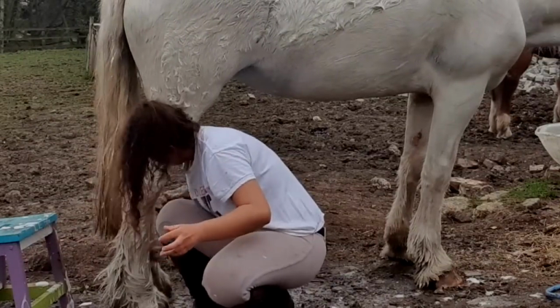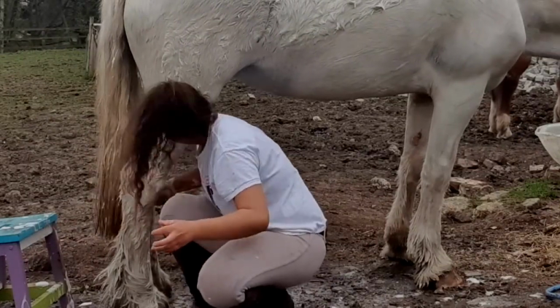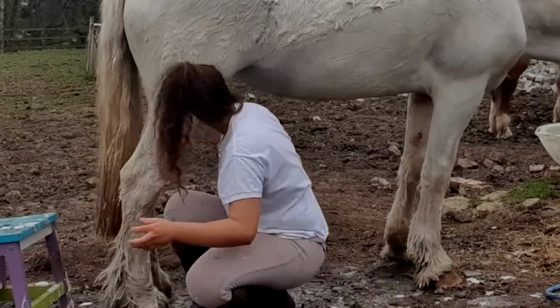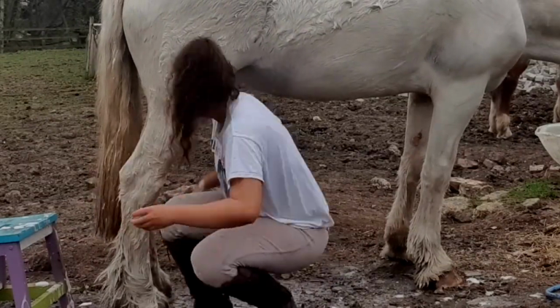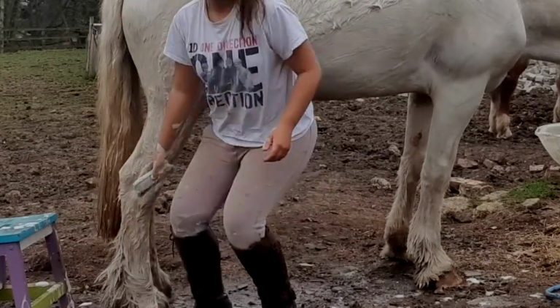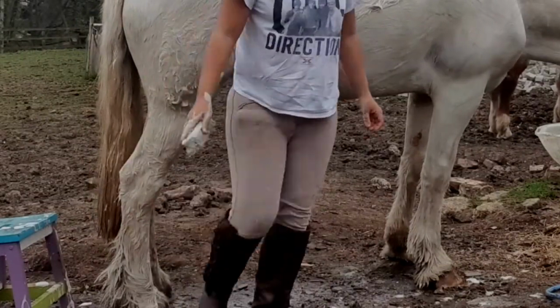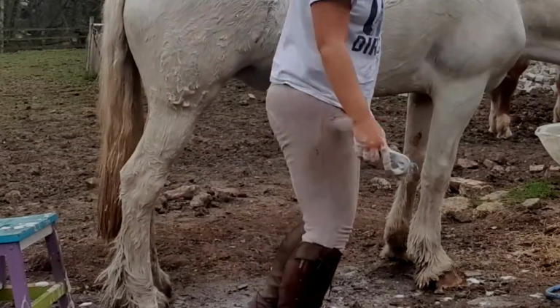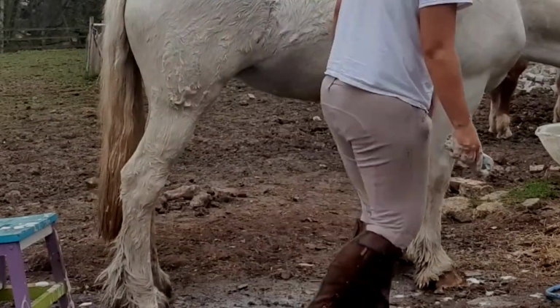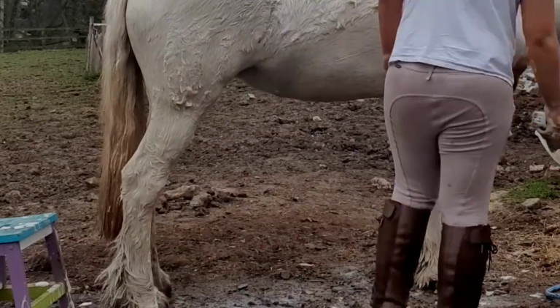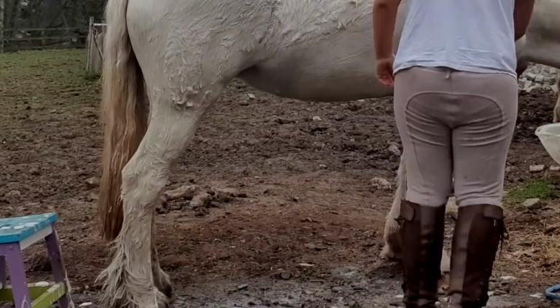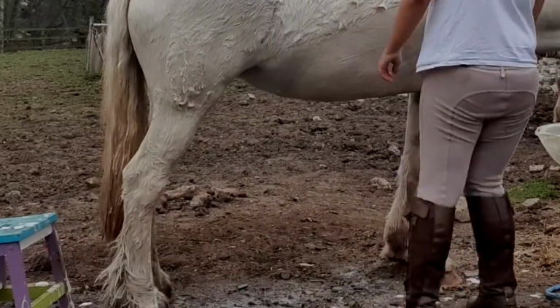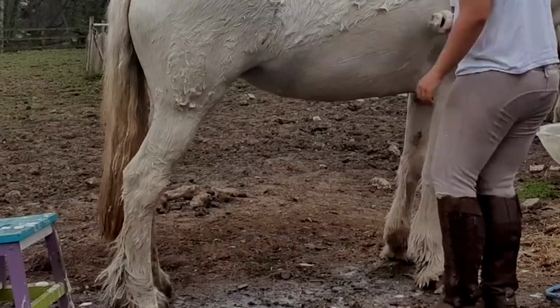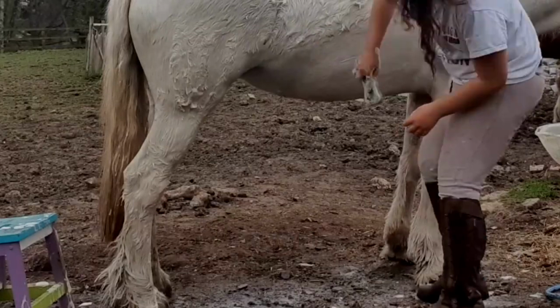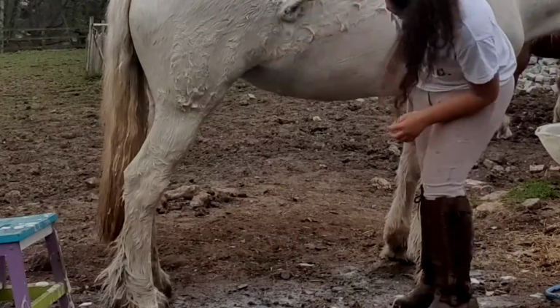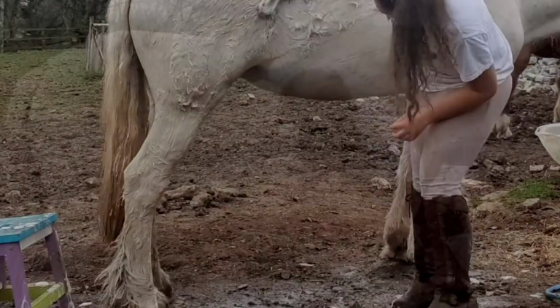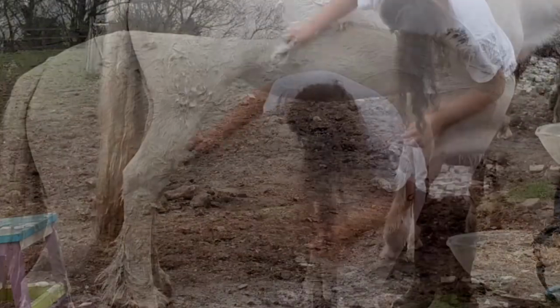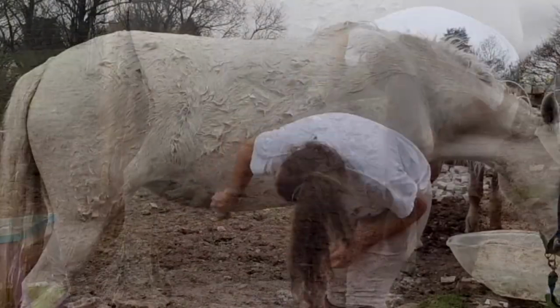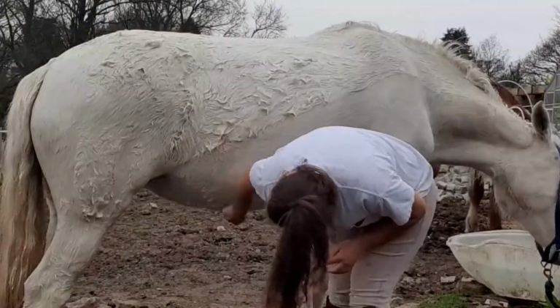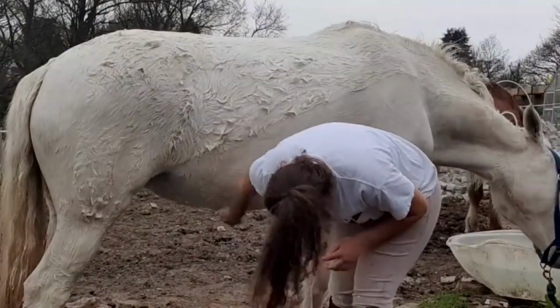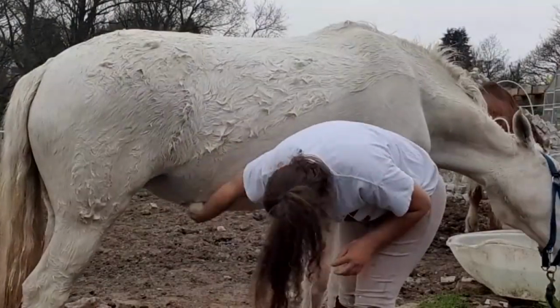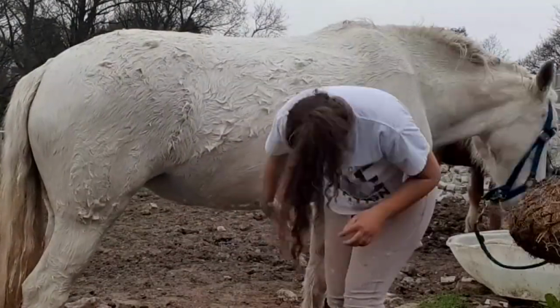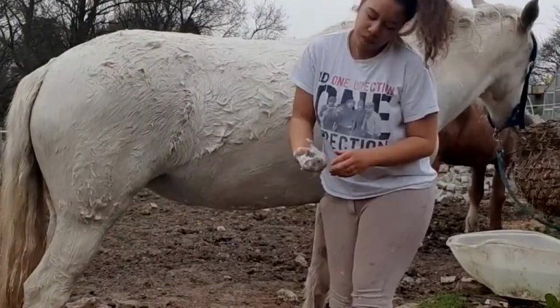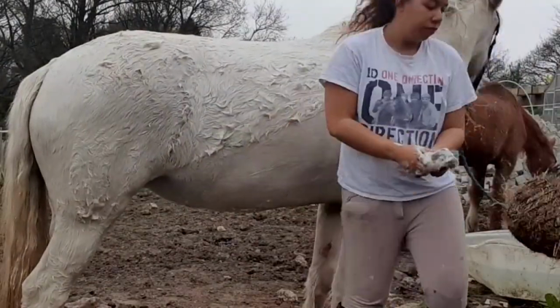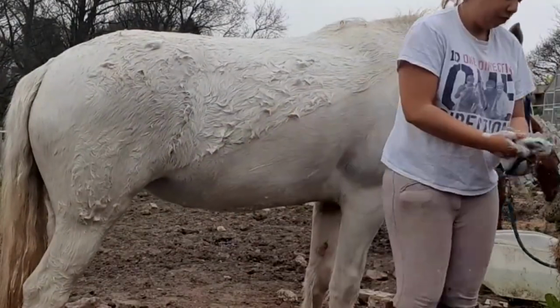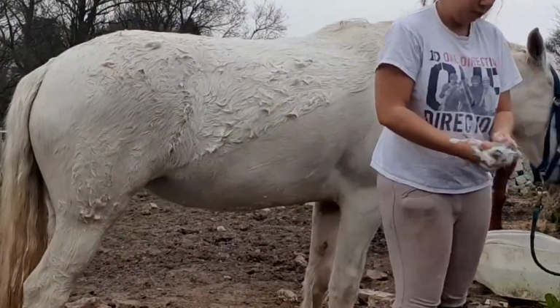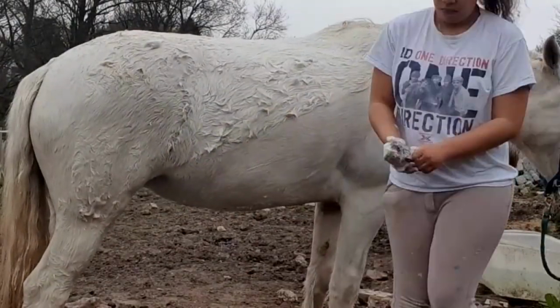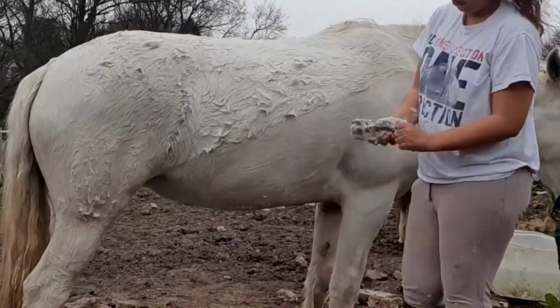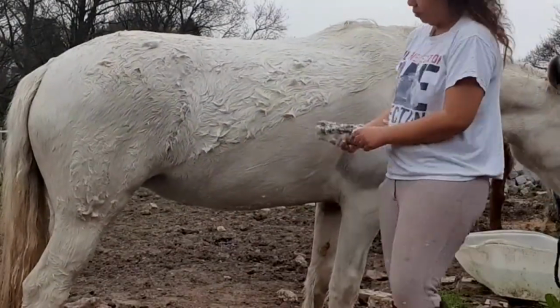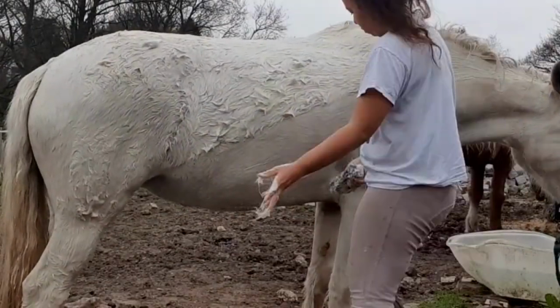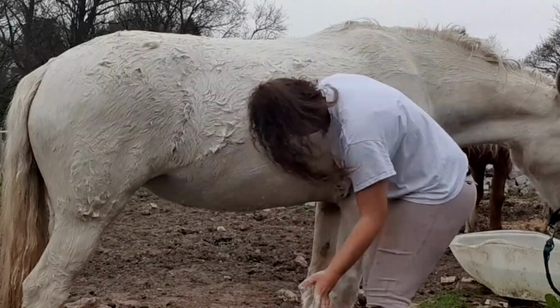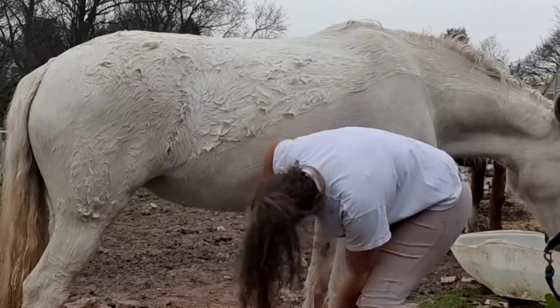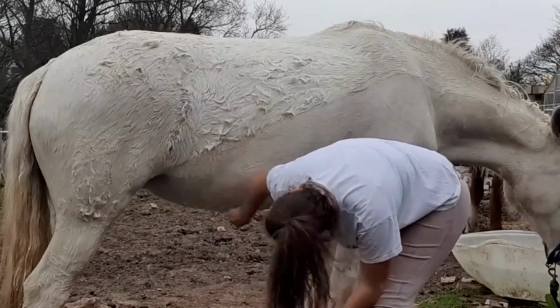Don't forget to scrub their feathers as well — you want to get as much off as possible because I will be cutting her legs out.